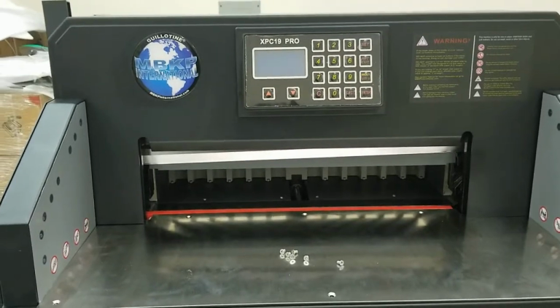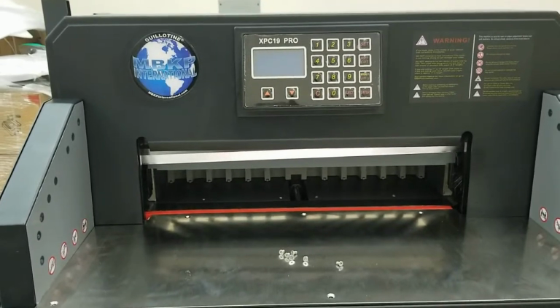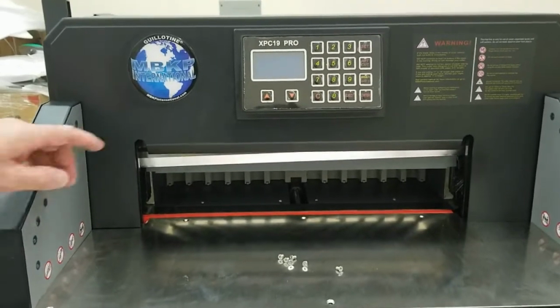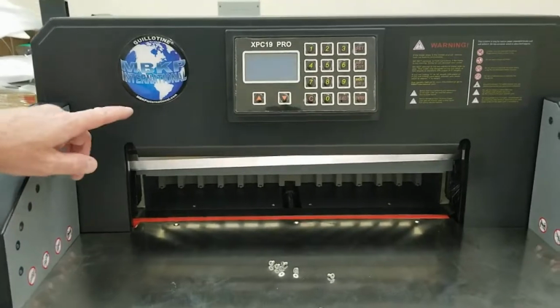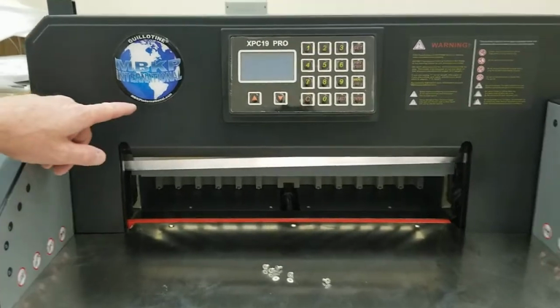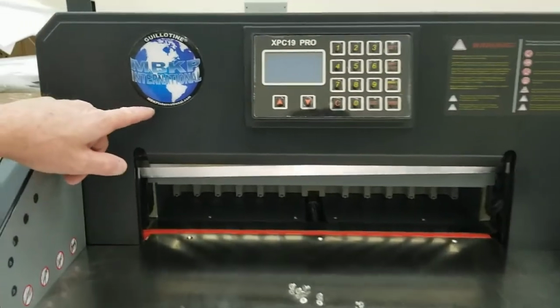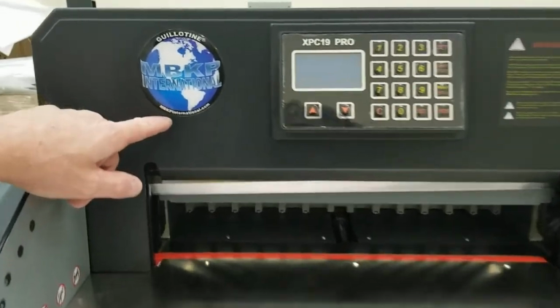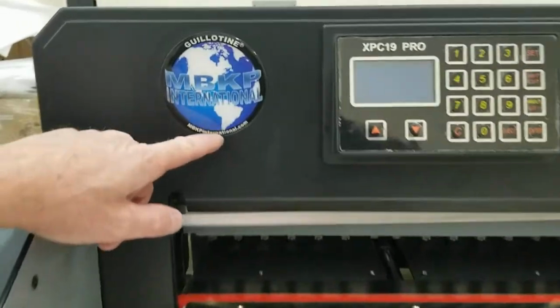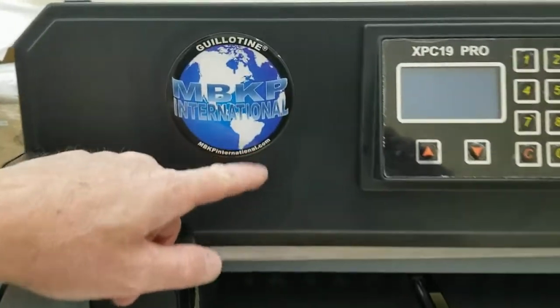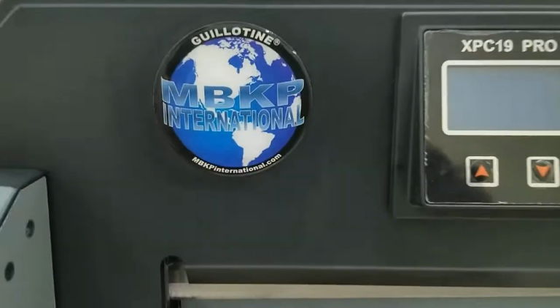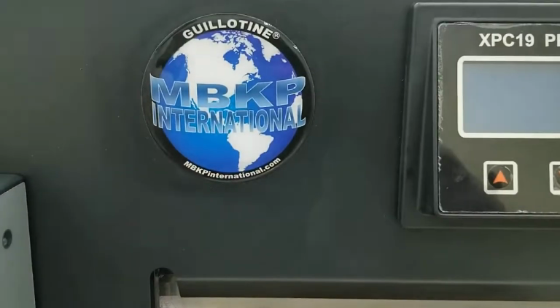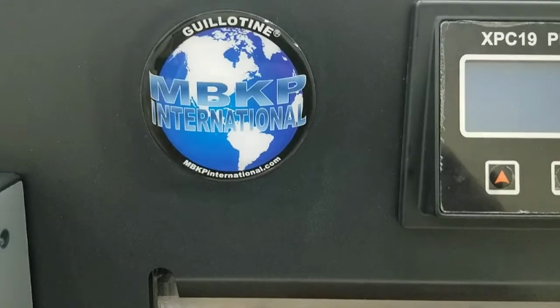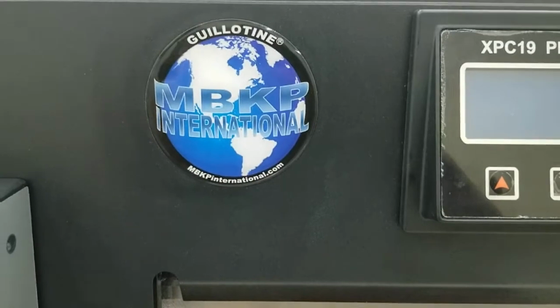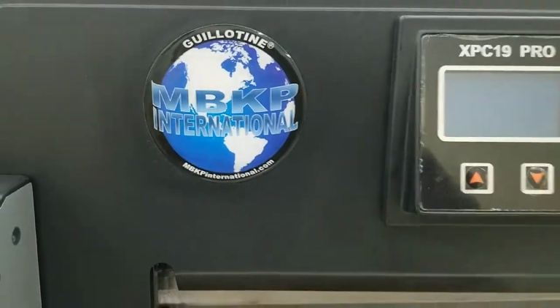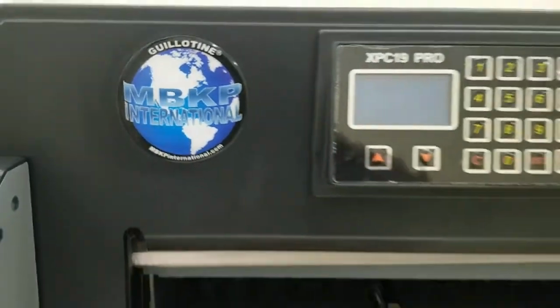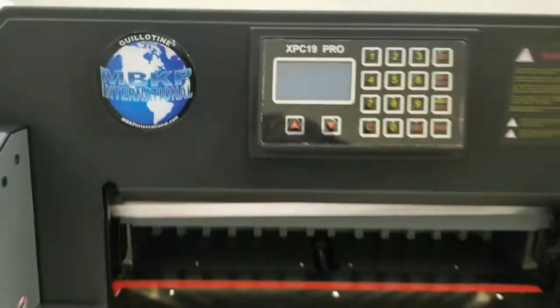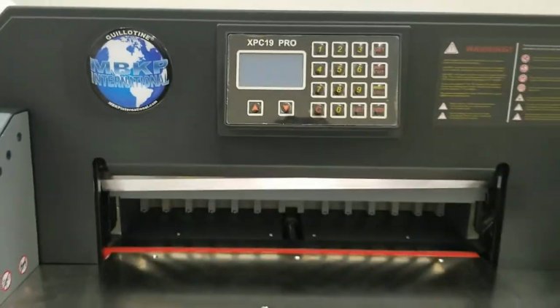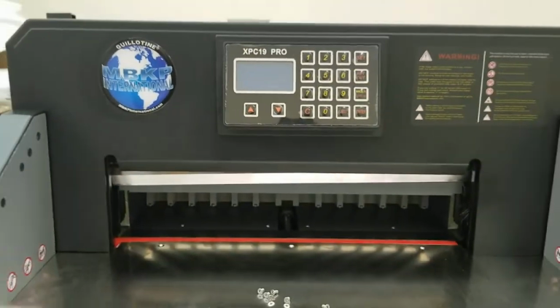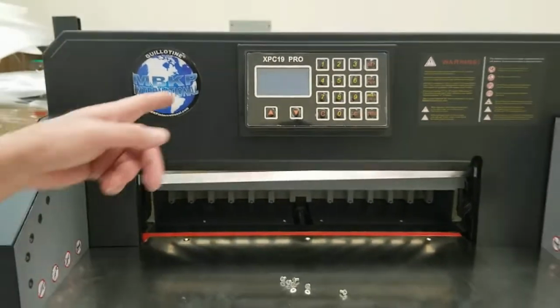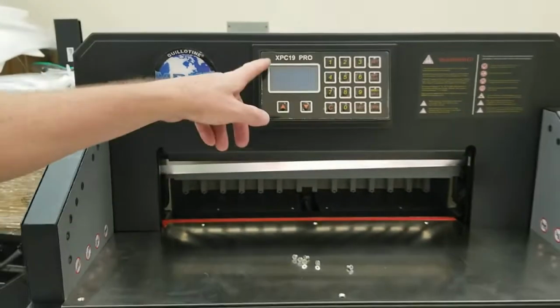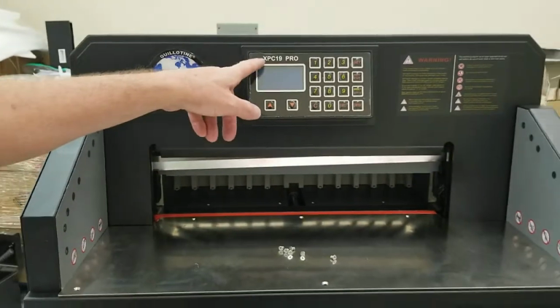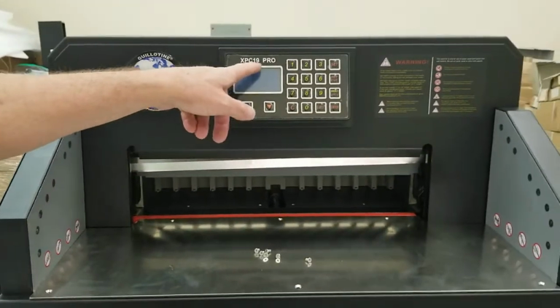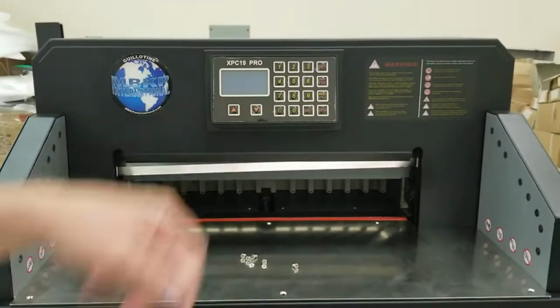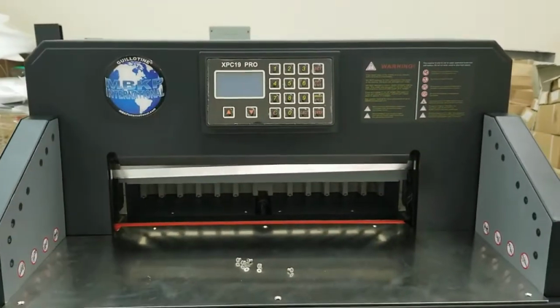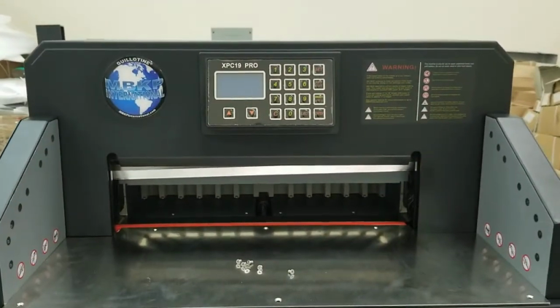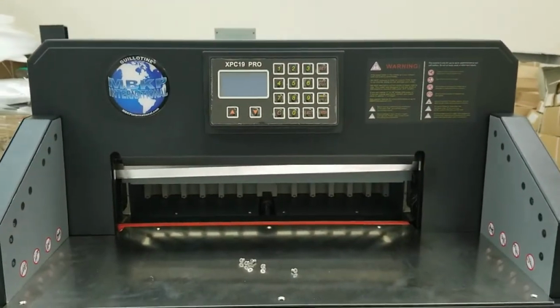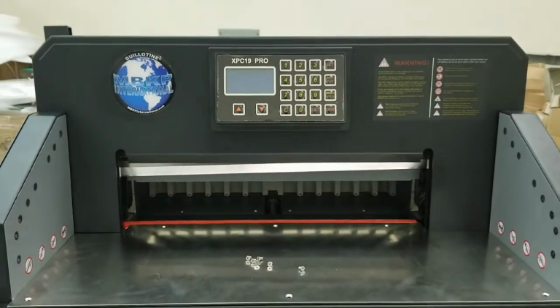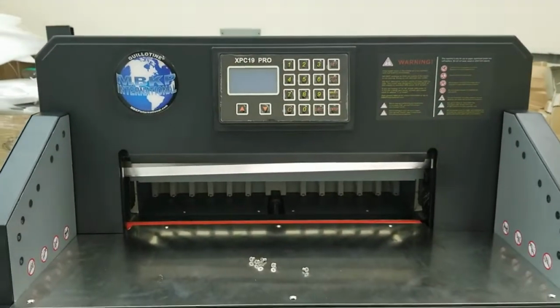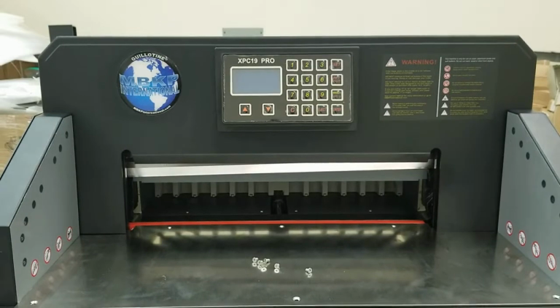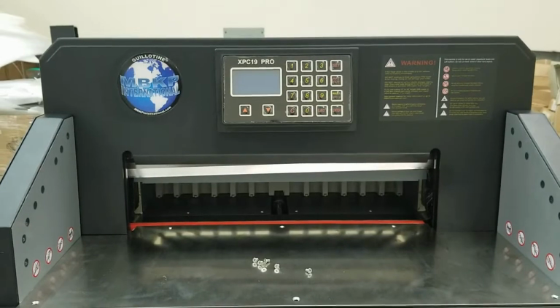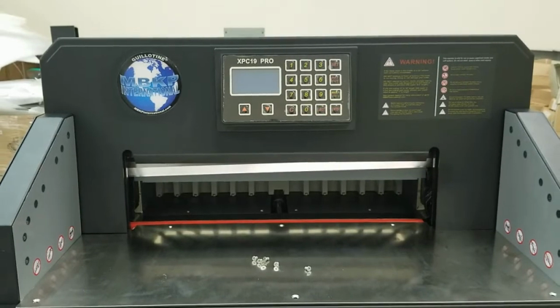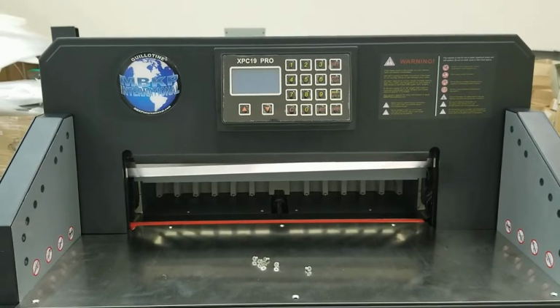This video was published by mbkpinternational.com. In this video we're going to talk about the Guillotine XPC-19 Pro and replacing the fuse on the motherboard.